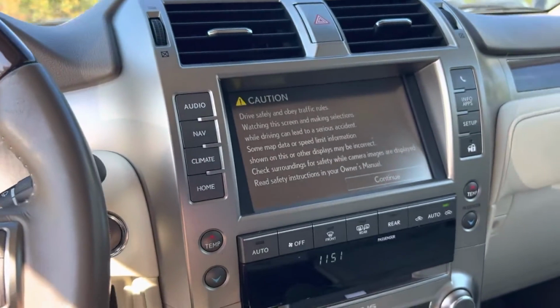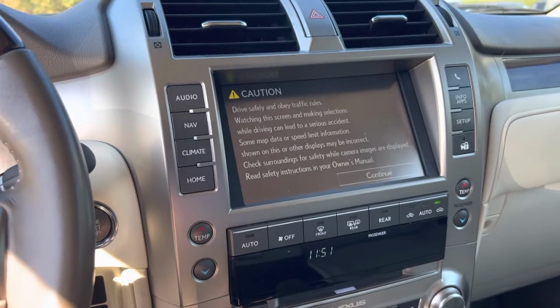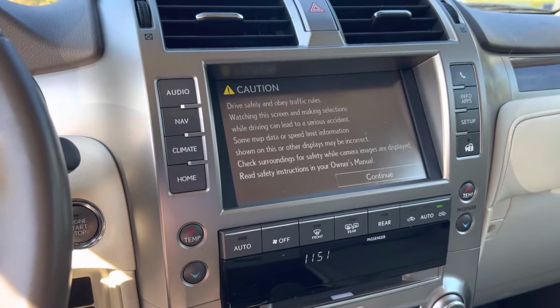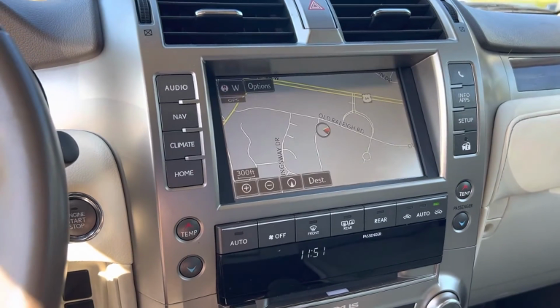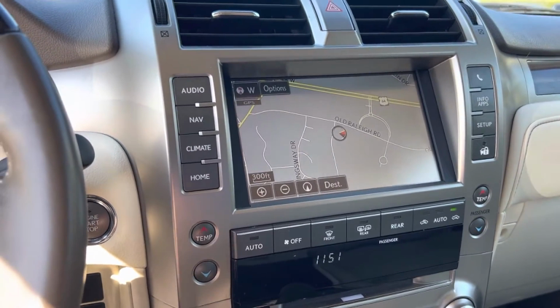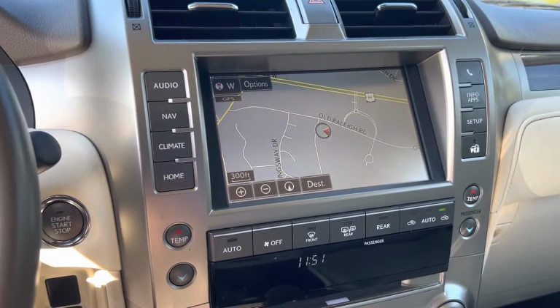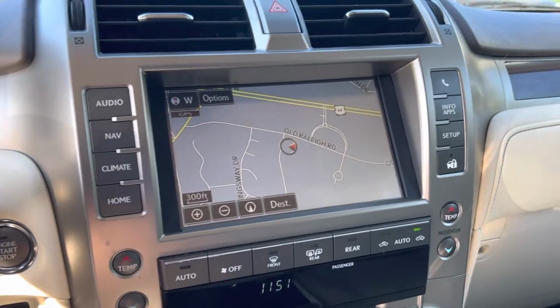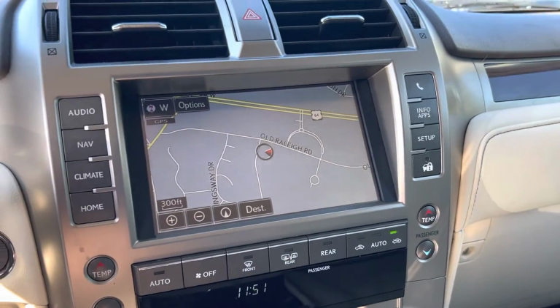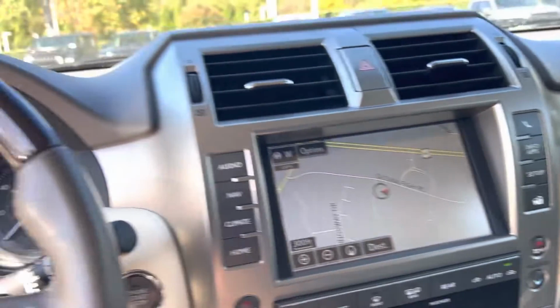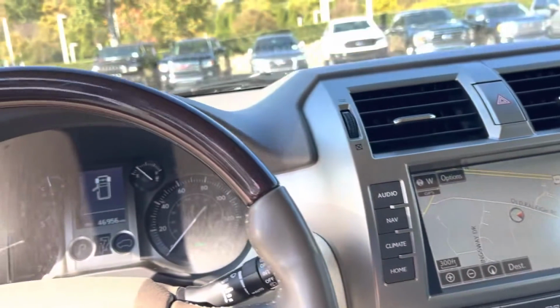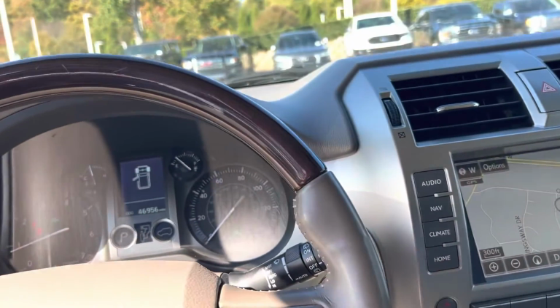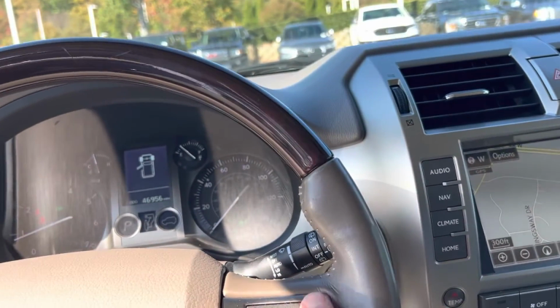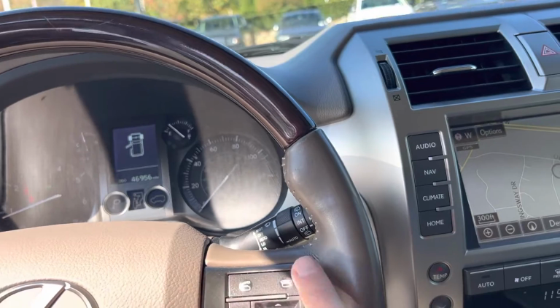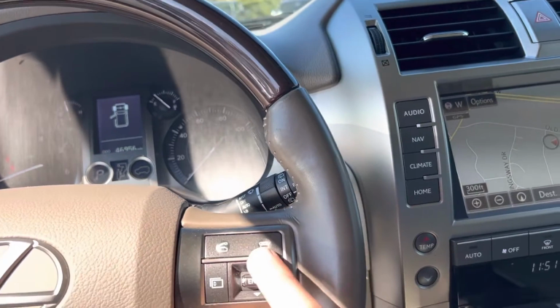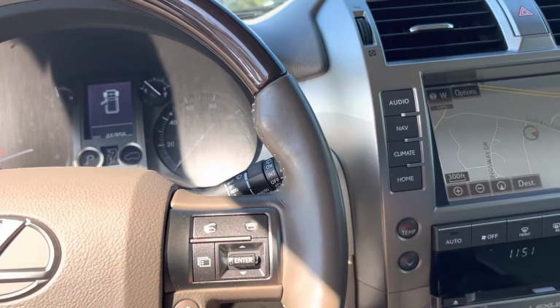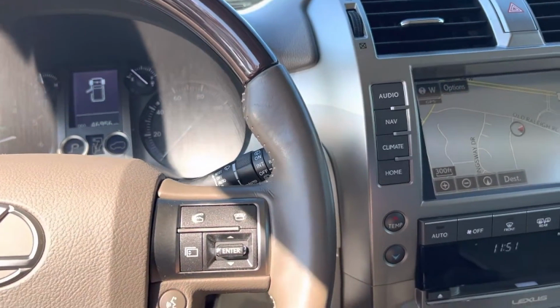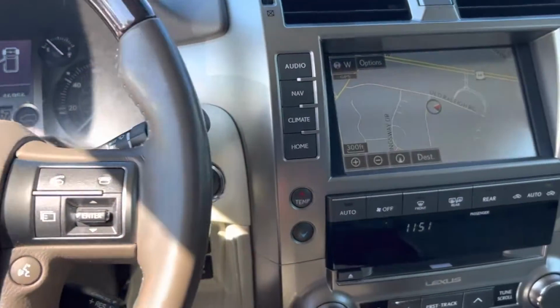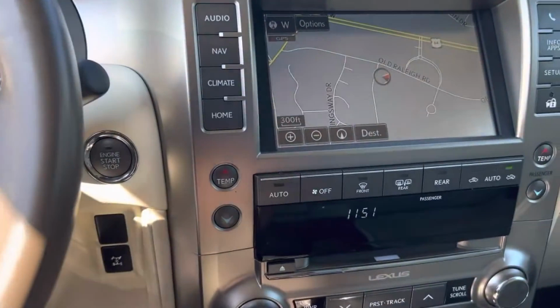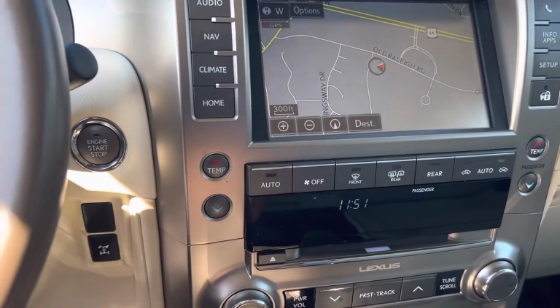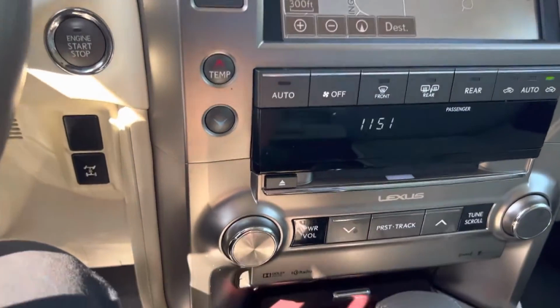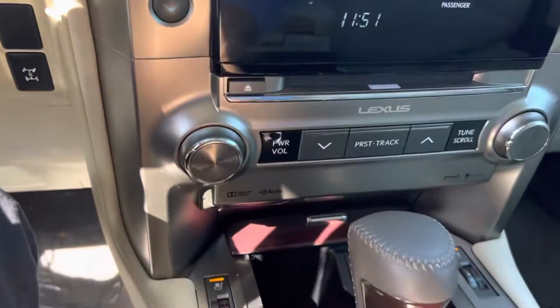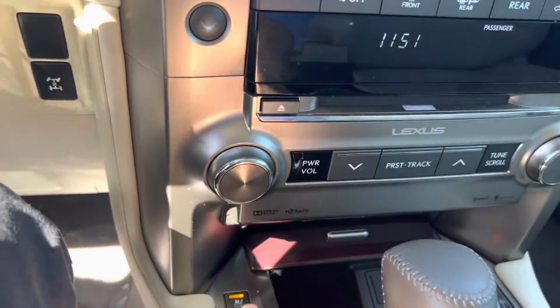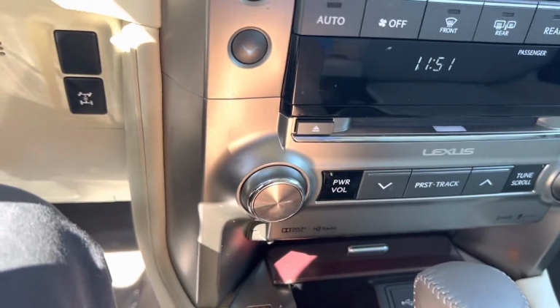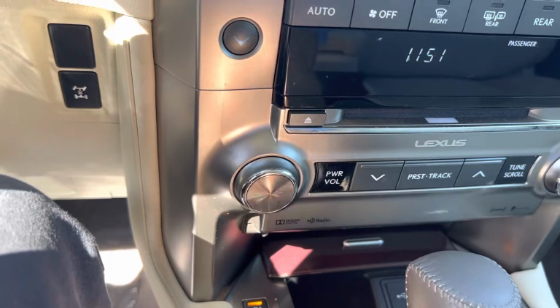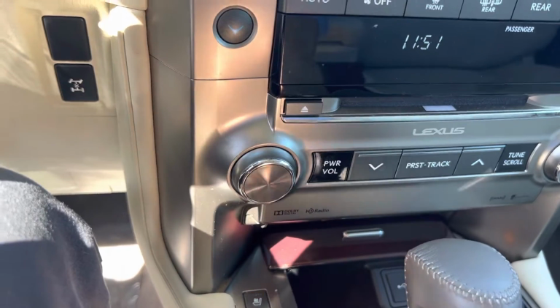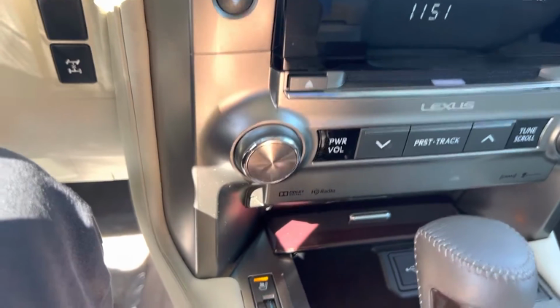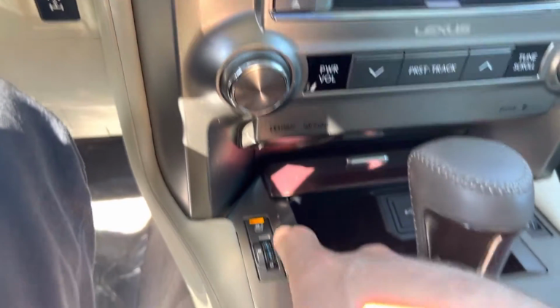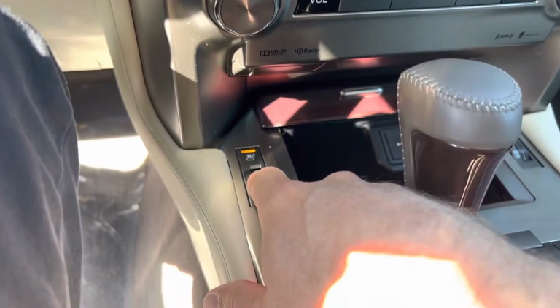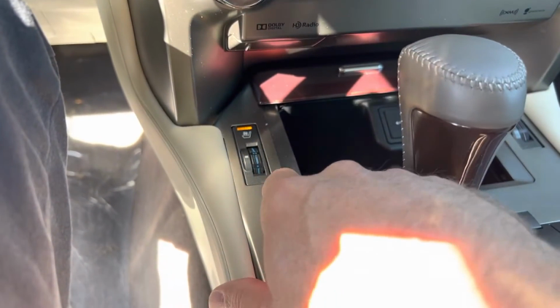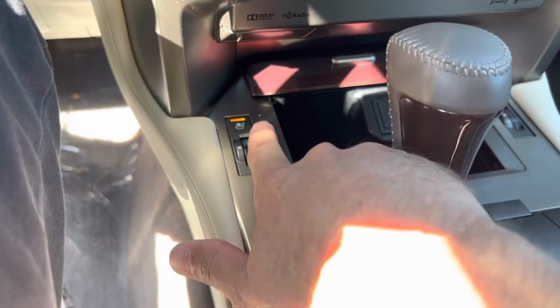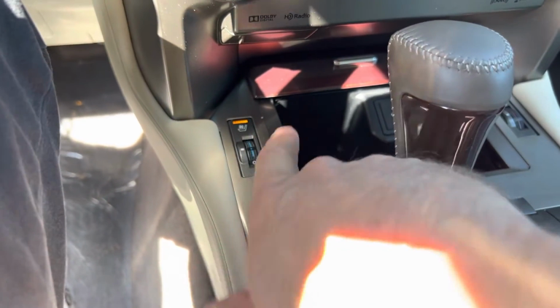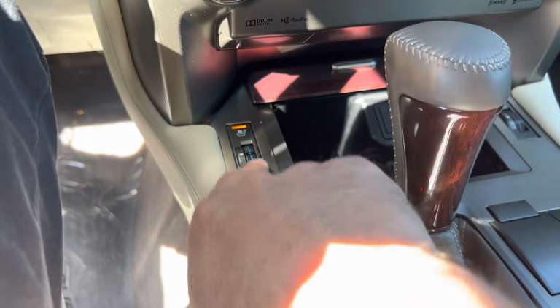Of course it has factory nav. Bluetooth, which is super important, and you've got the Bluetooth controls right here in your steering wheel so you don't have to take your eyes off the road to operate your phone. You've got heated and ventilated seats — the control turns from blue to red there.